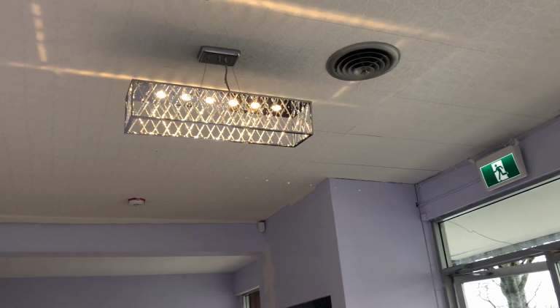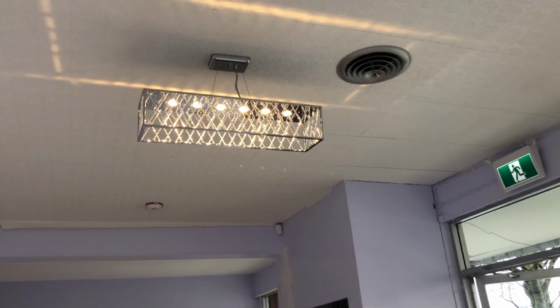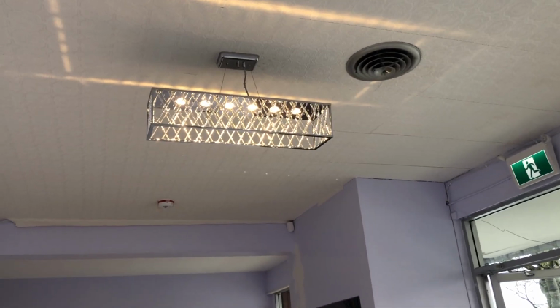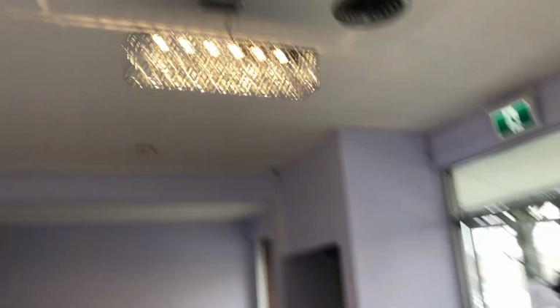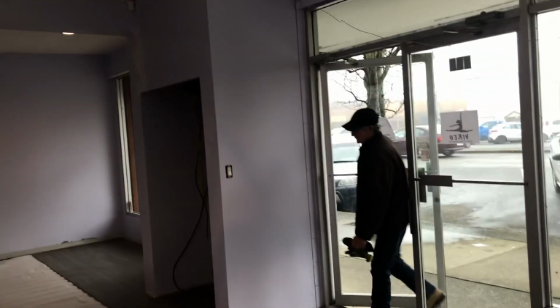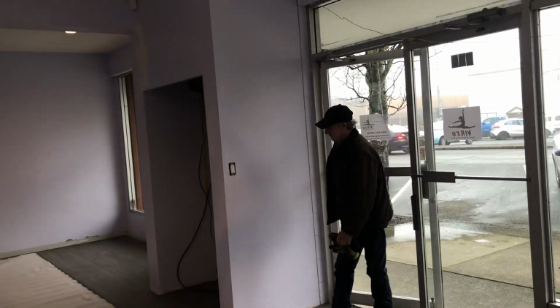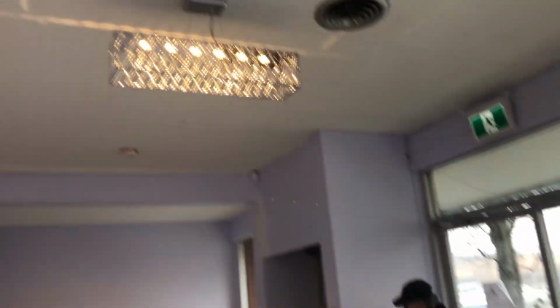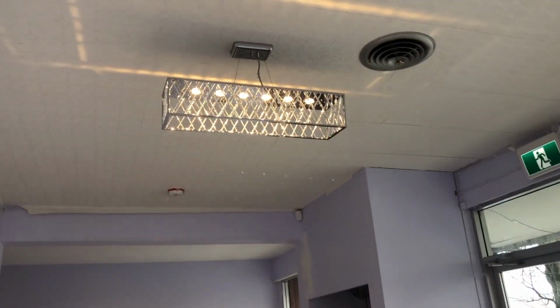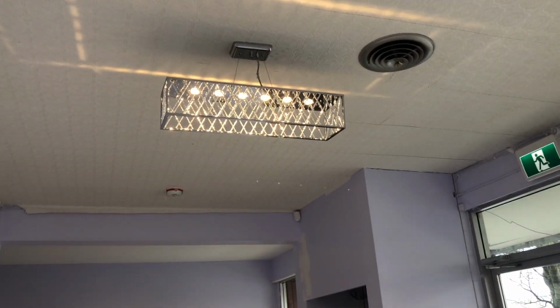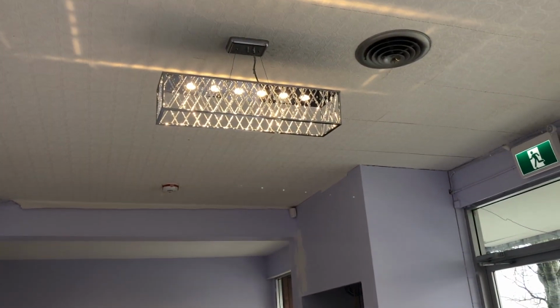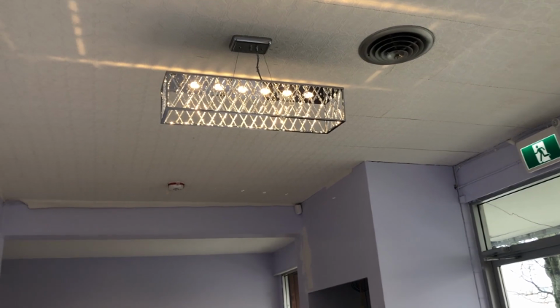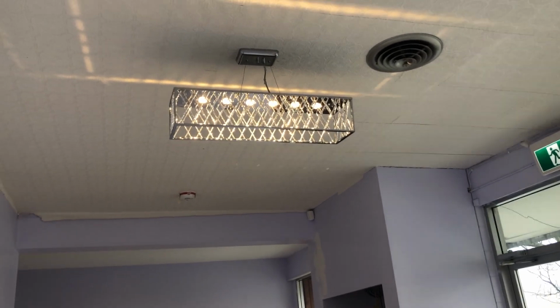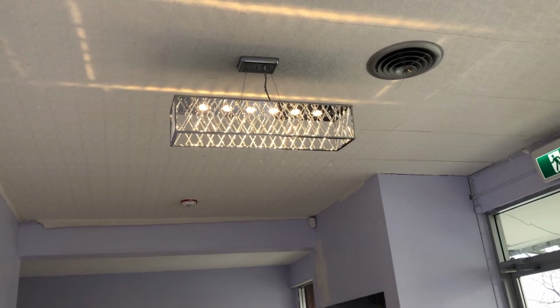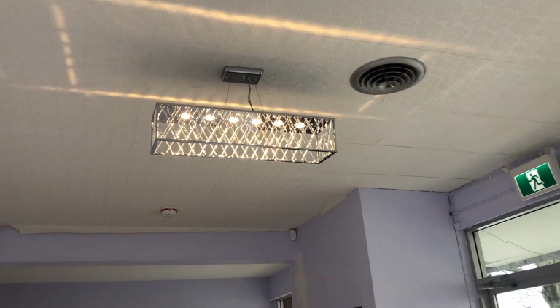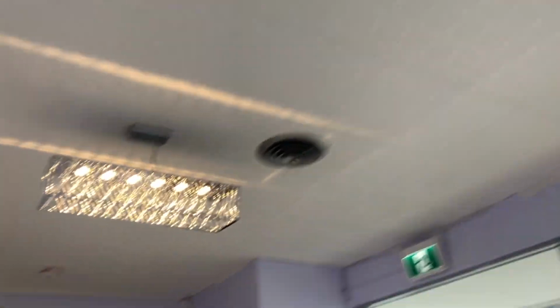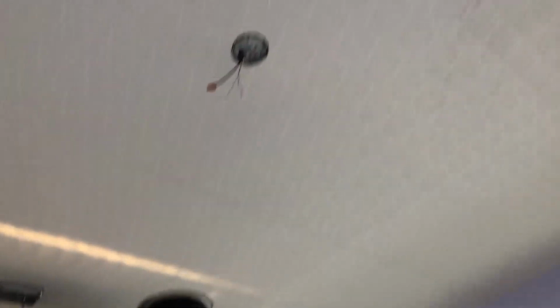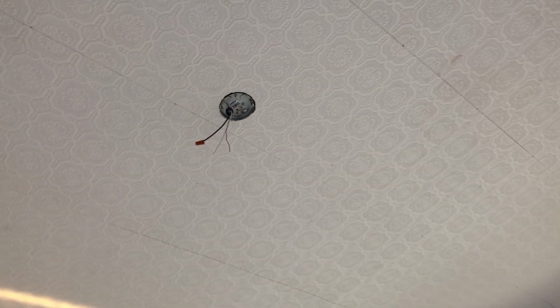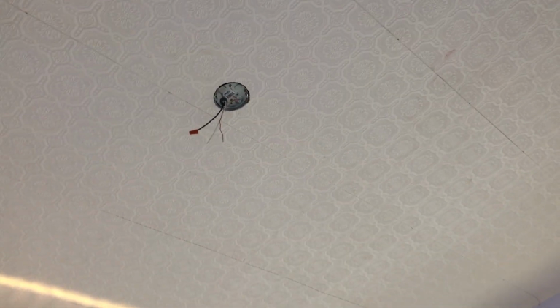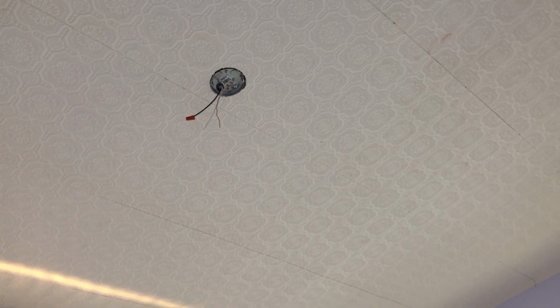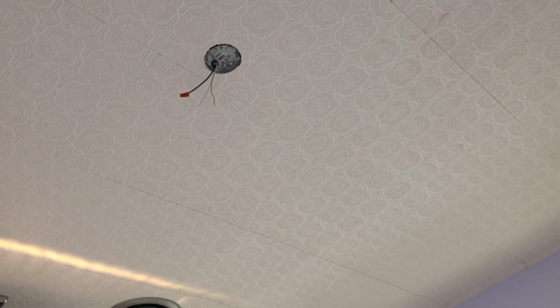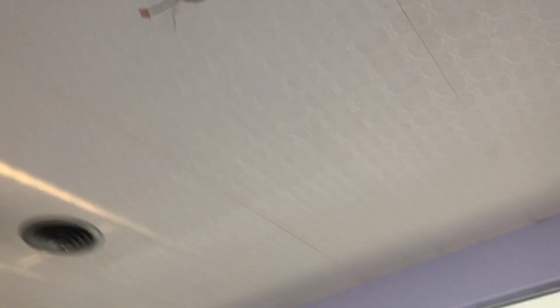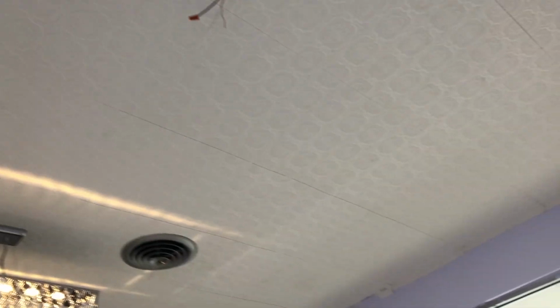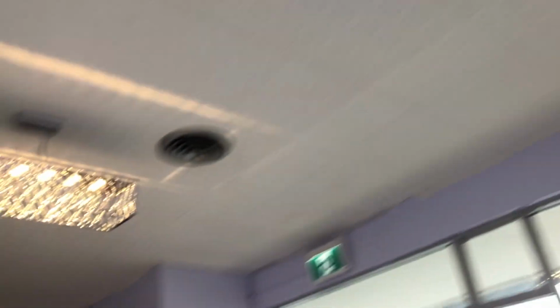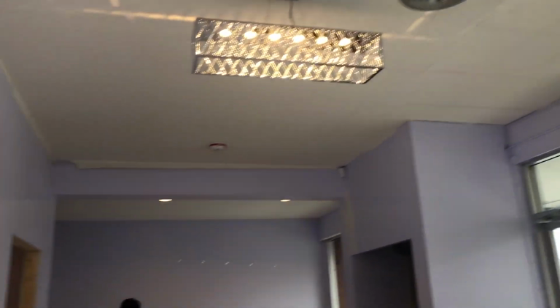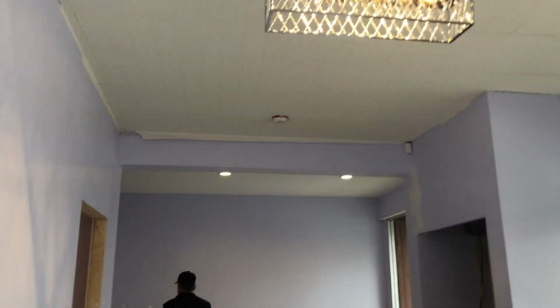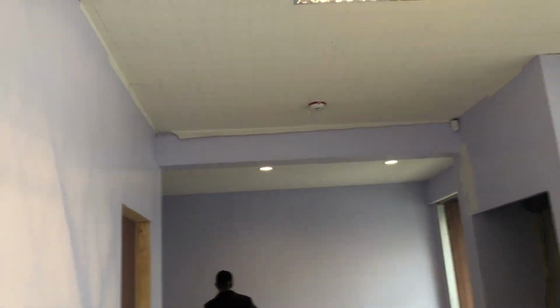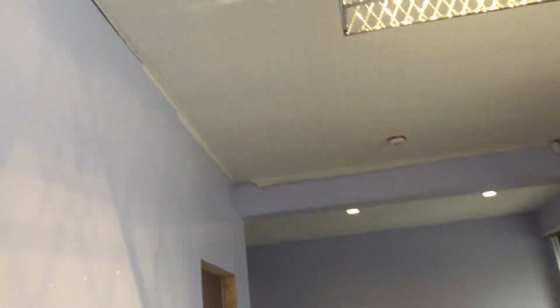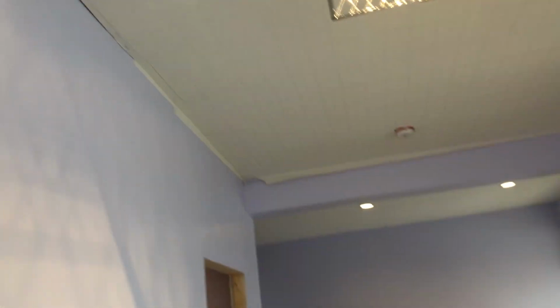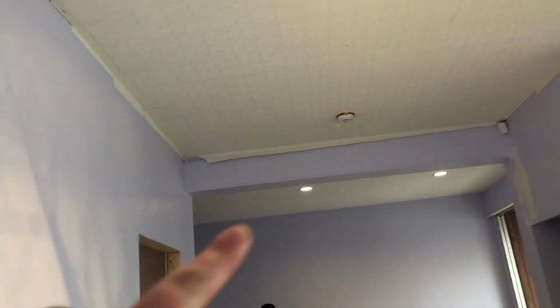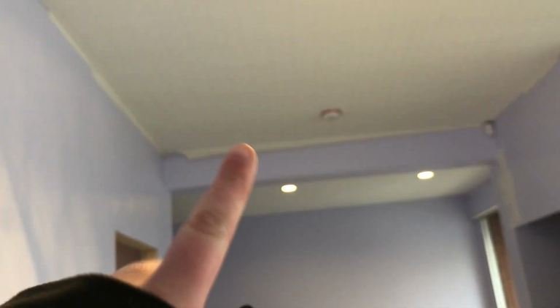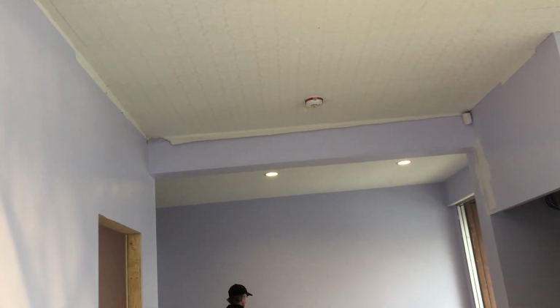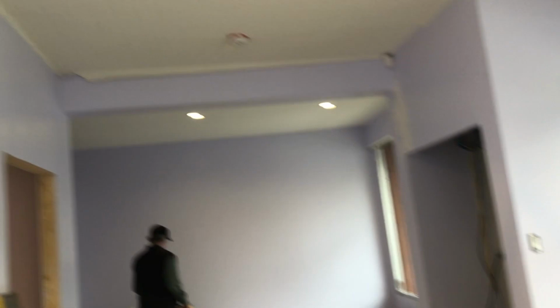We've got one of our chandeliers up, and we've yet to hang the crystals — that'll be my job today. We also have another chandelier that's going up there, but that one hasn't been hung yet. And there's a little bit of crown molding that has to go around the edges just because it's not a perfect fit, but that's fine.